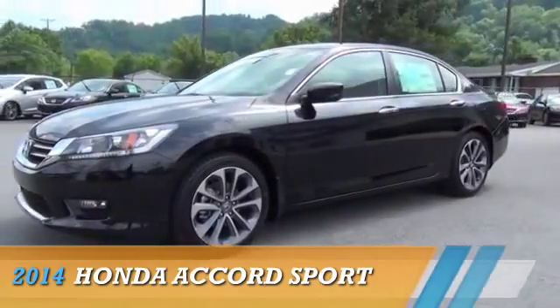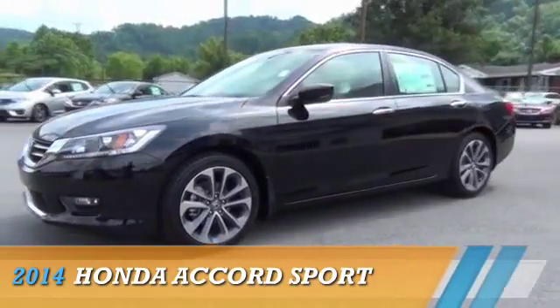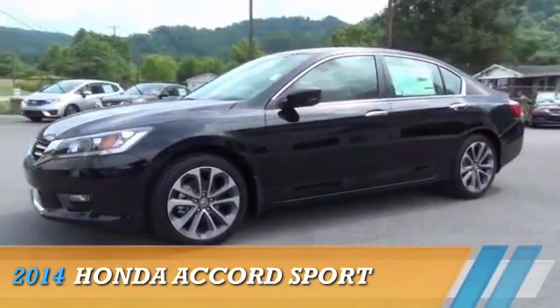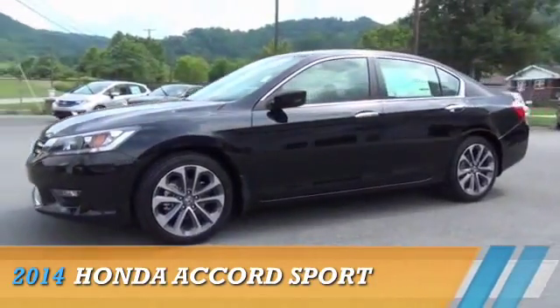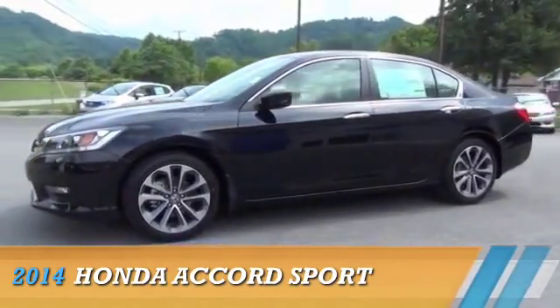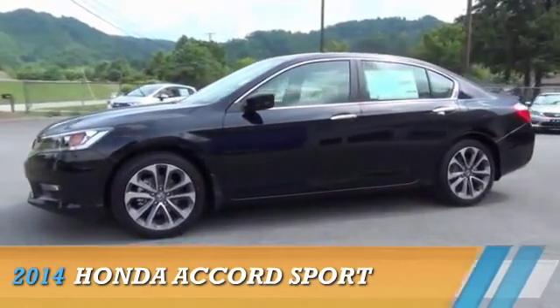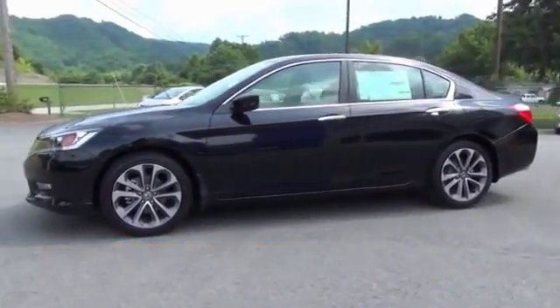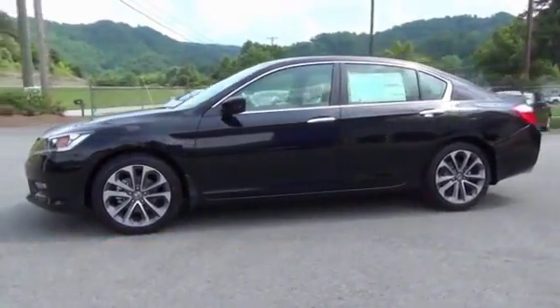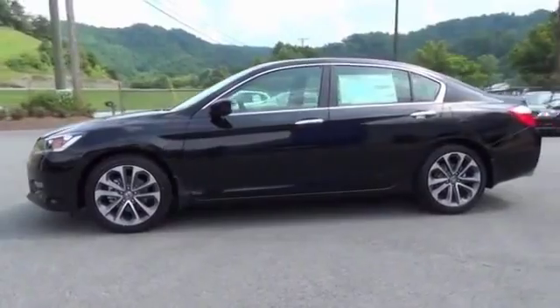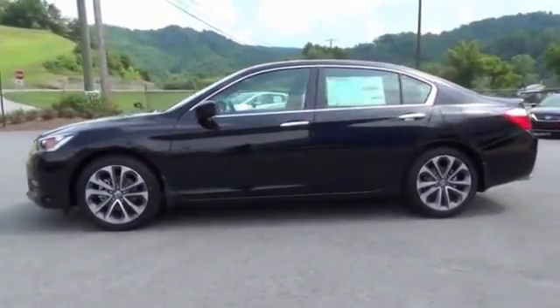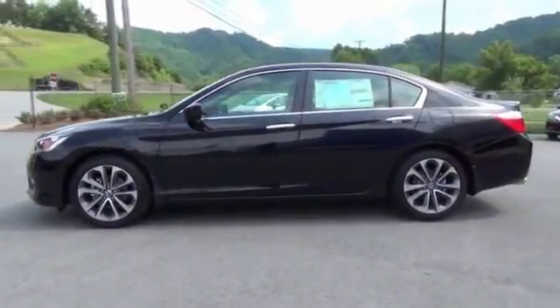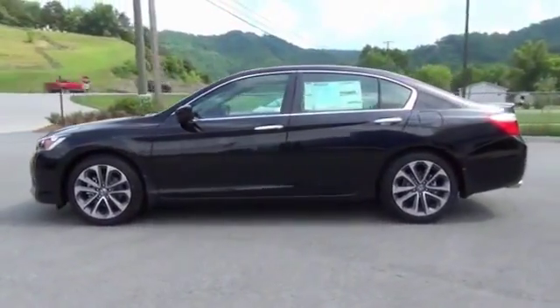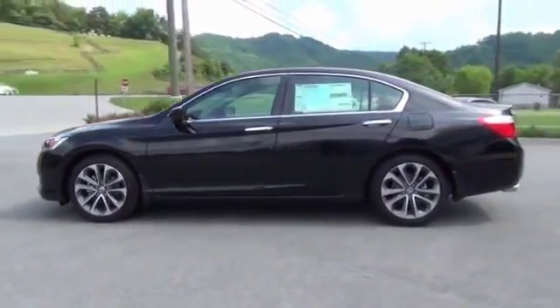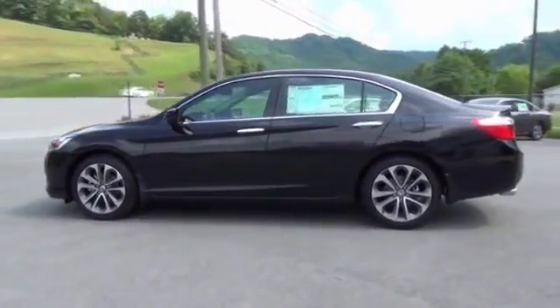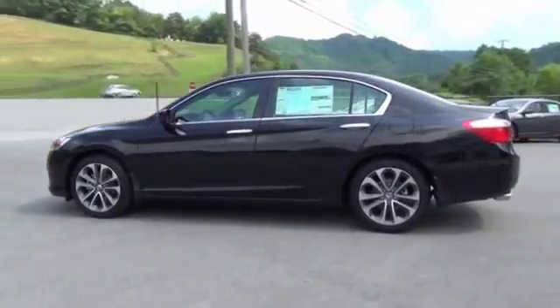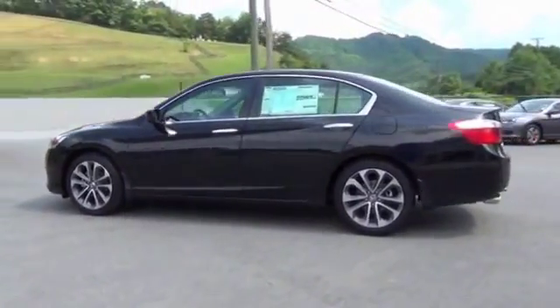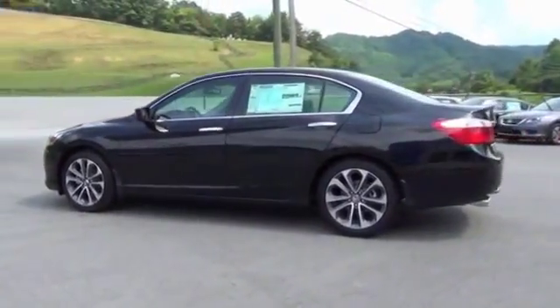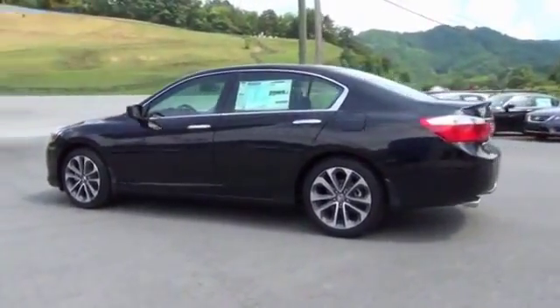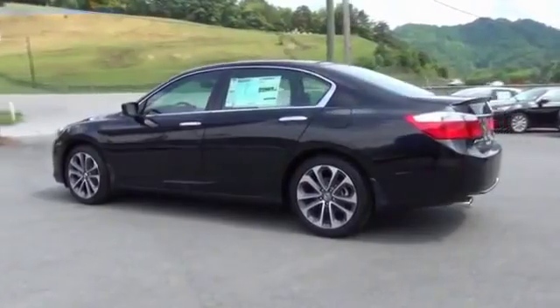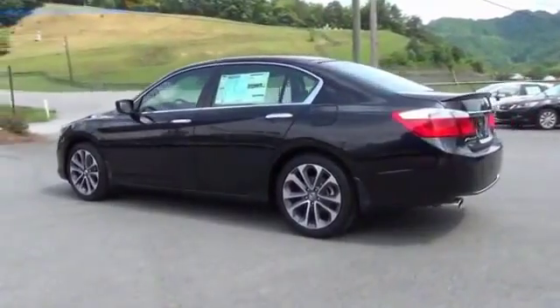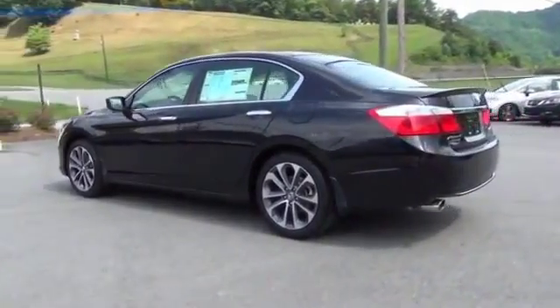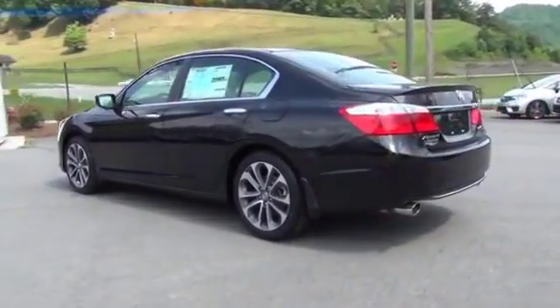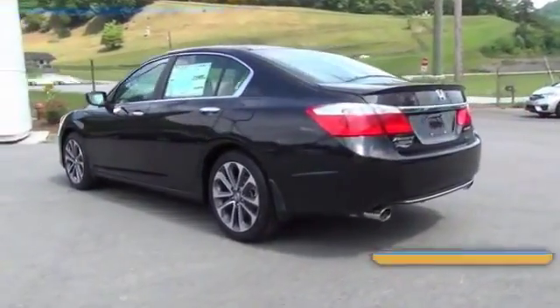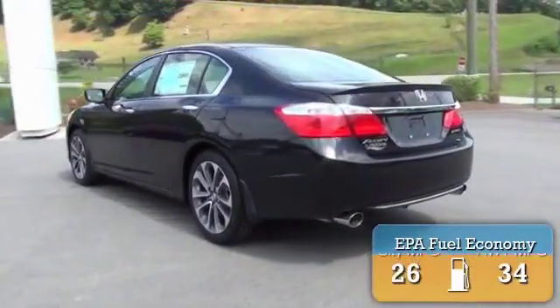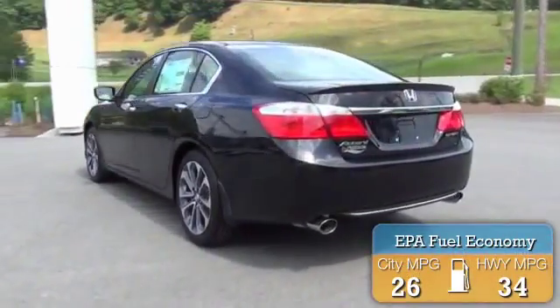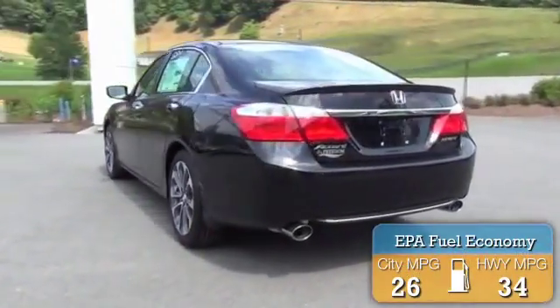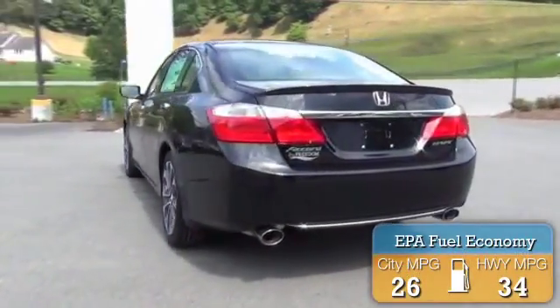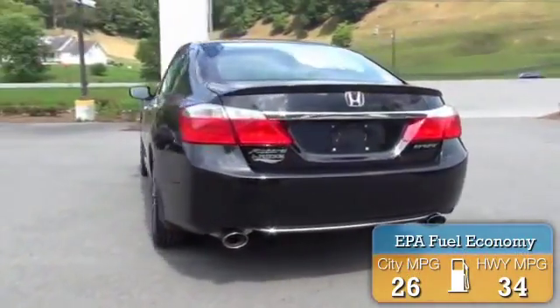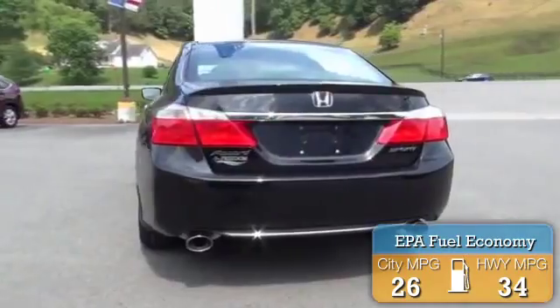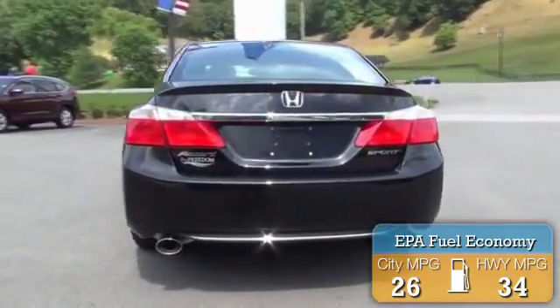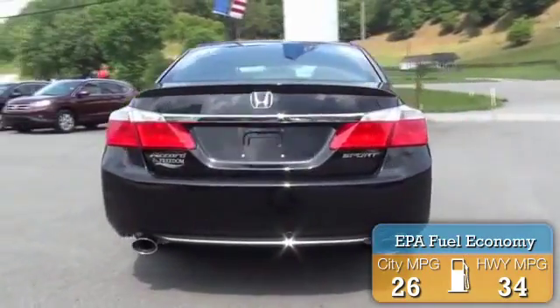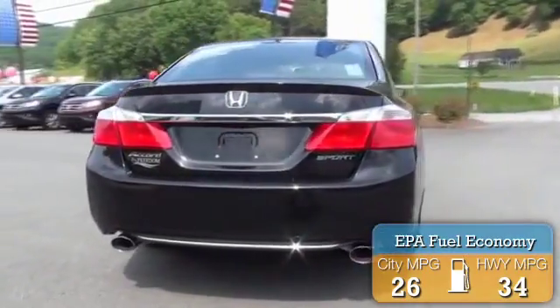Presenting the 2014 Honda Accord, powered by front-wheel drive, a 2.4-liter four-cylinder engine, and a continuously variable transmission. Great fuel efficiency saves you money by requiring fewer trips to the gas station.